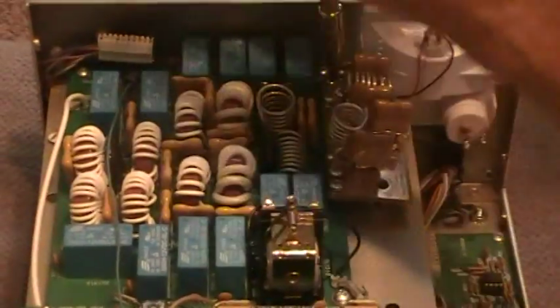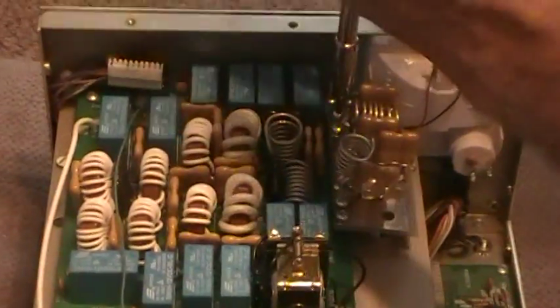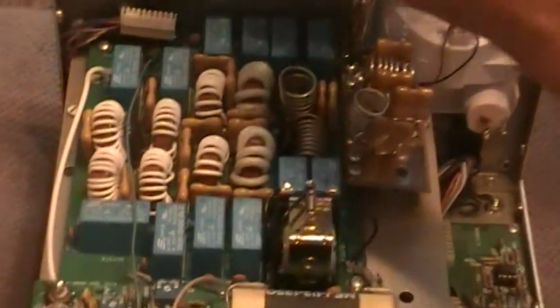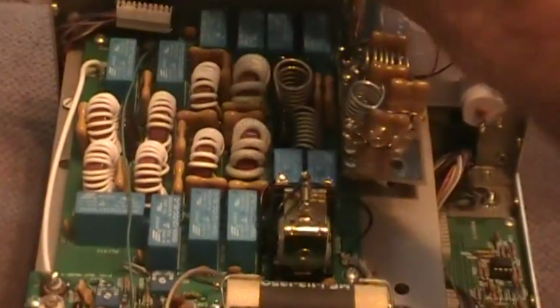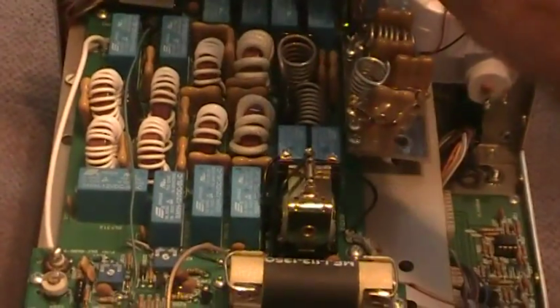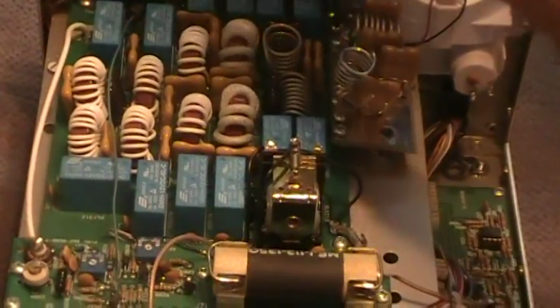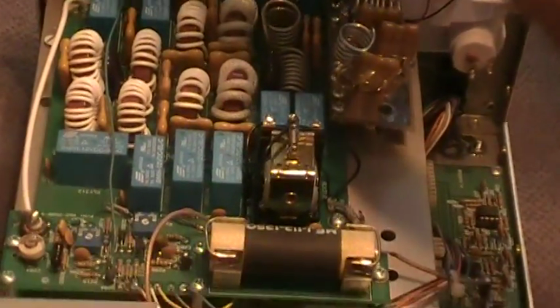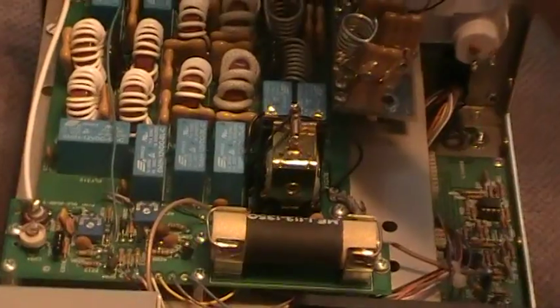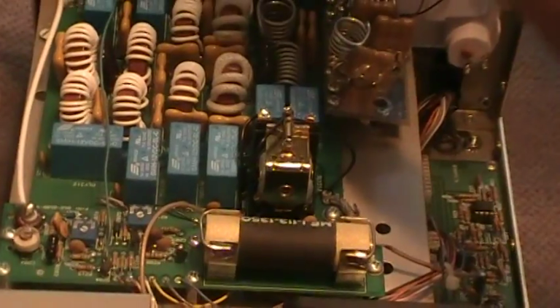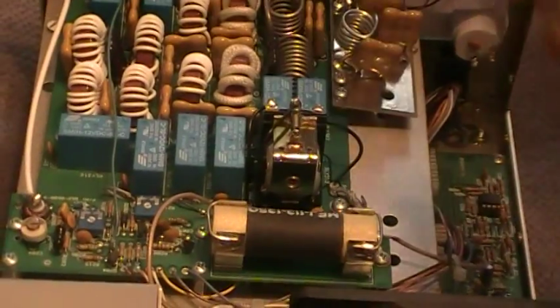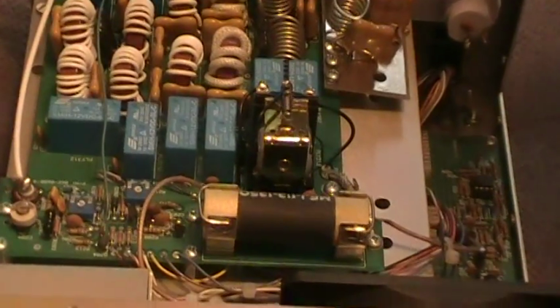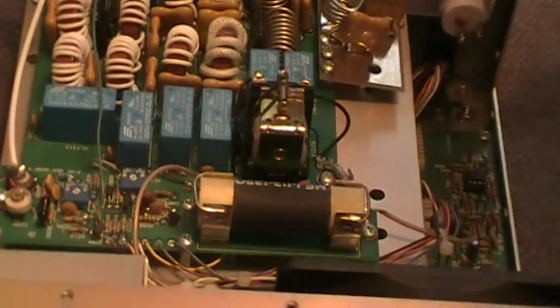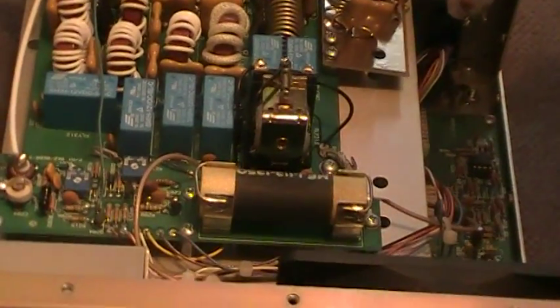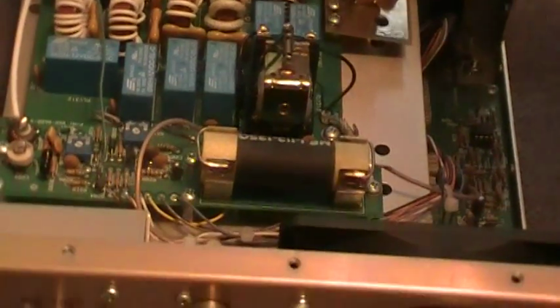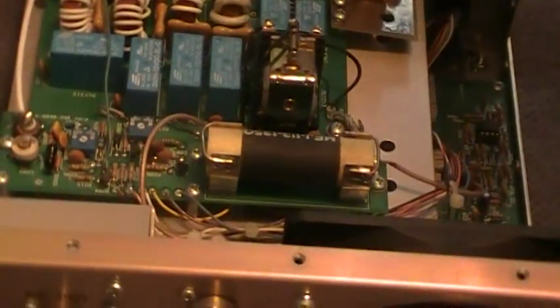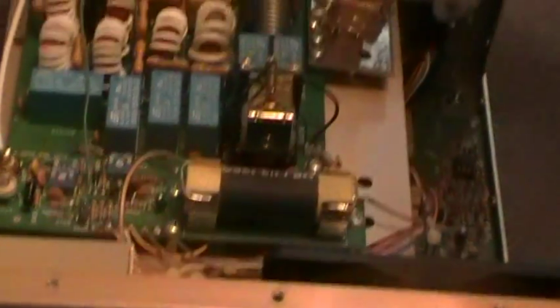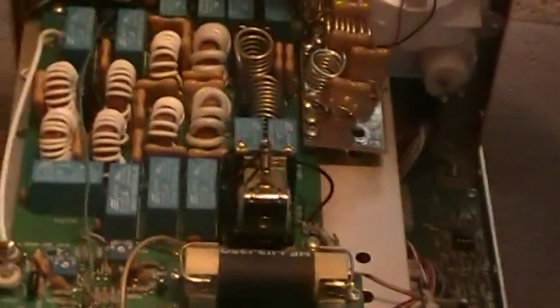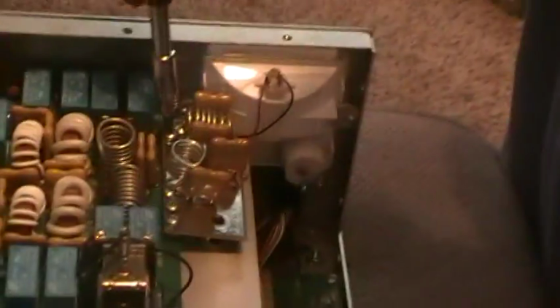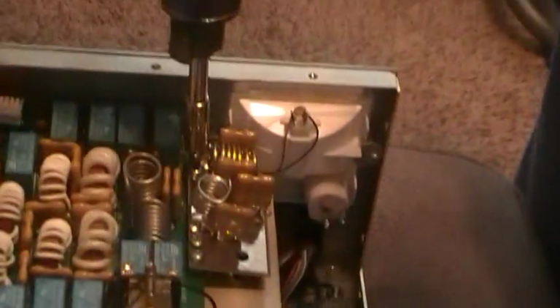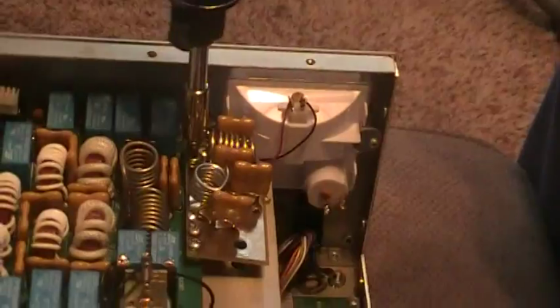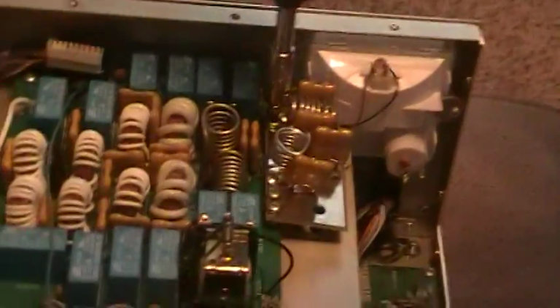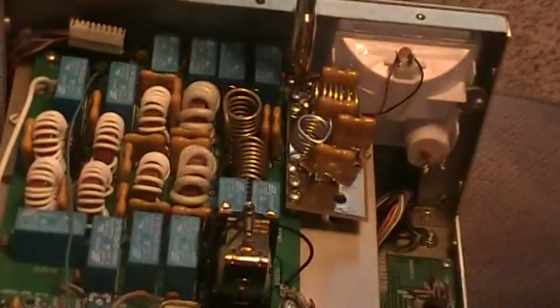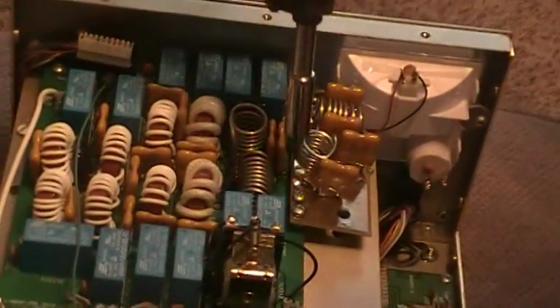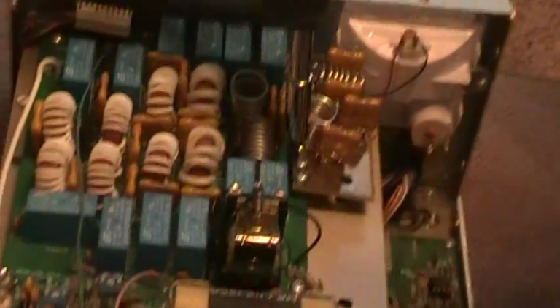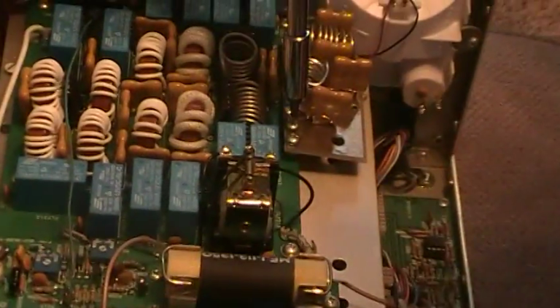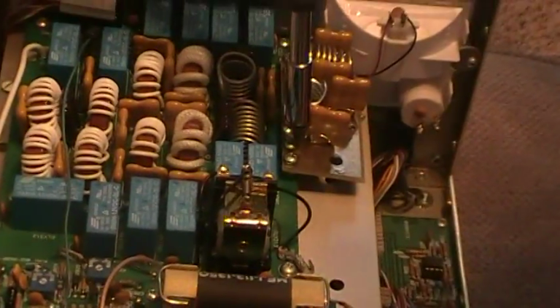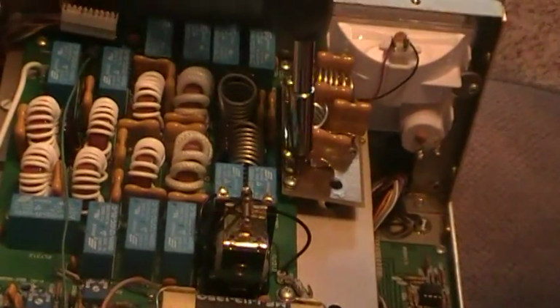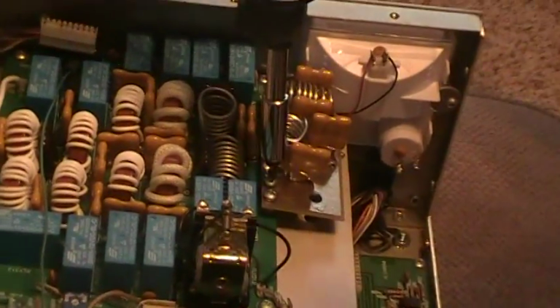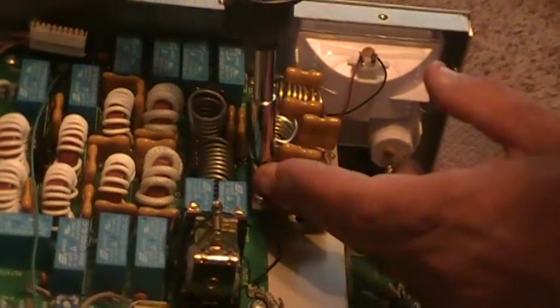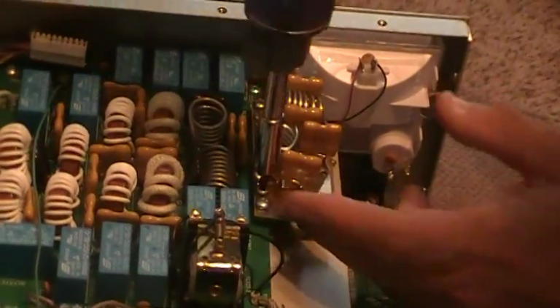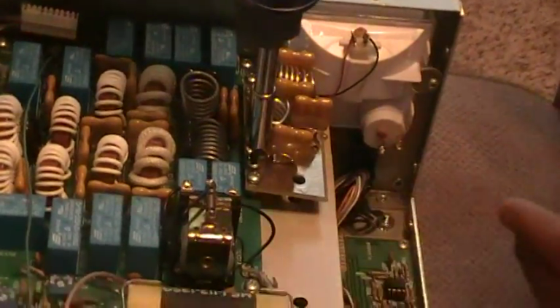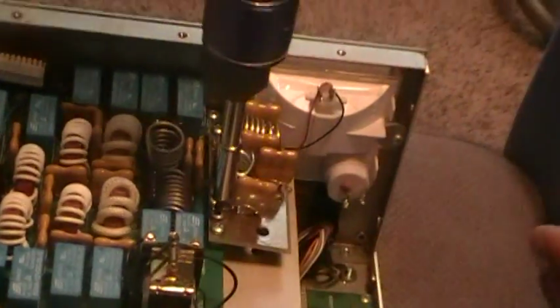I'll get it back on the line. We'll try to do another video here soon of the amp itself in a working environment. Thanks for watching. 73.